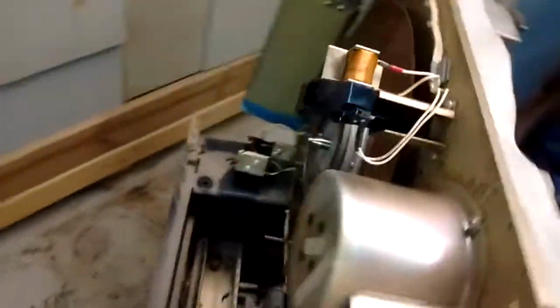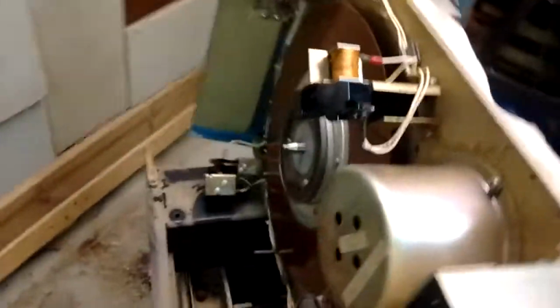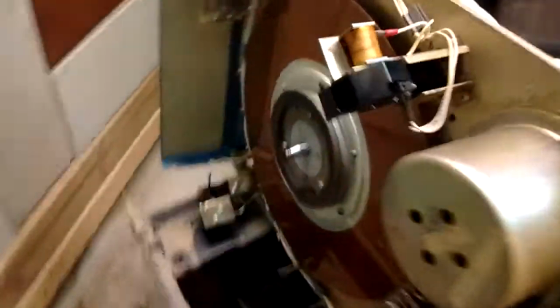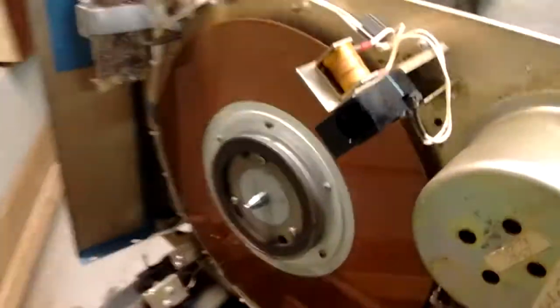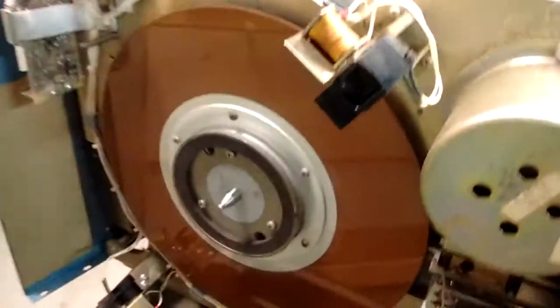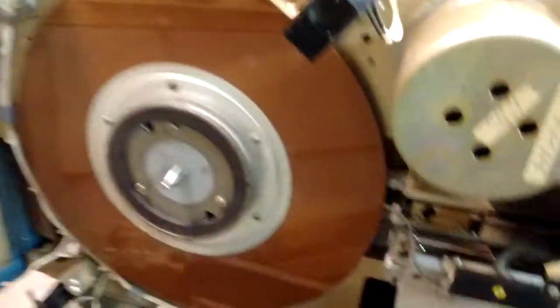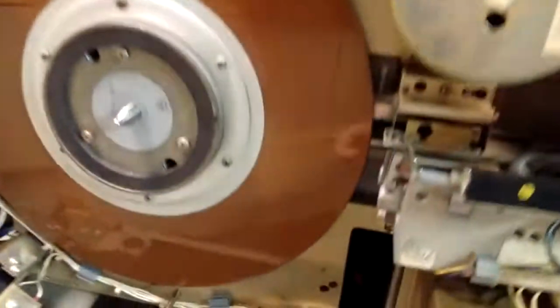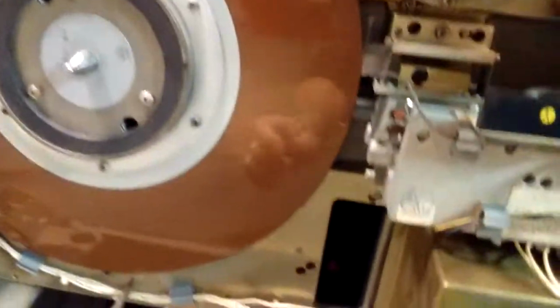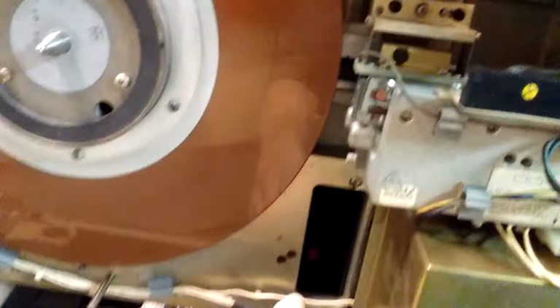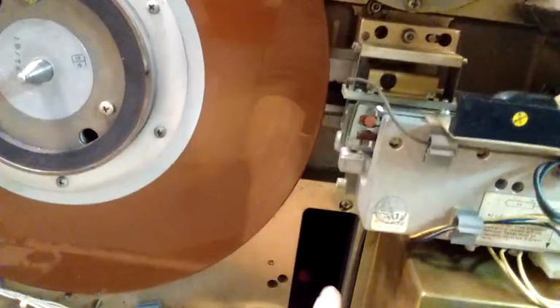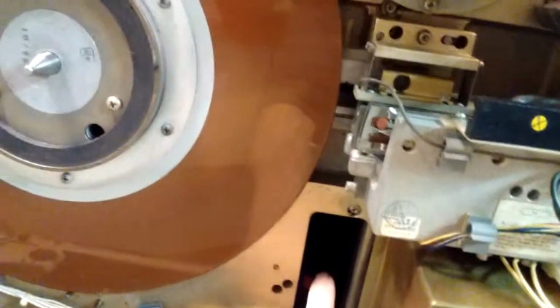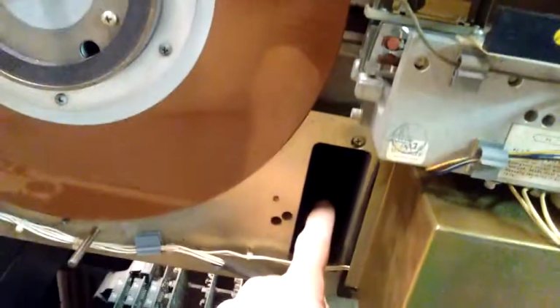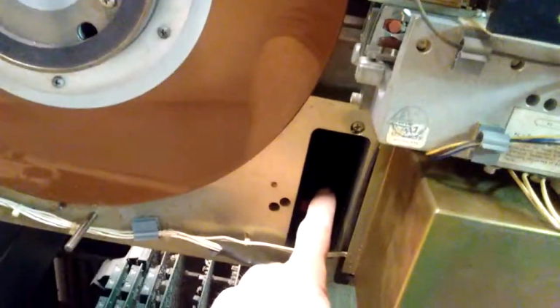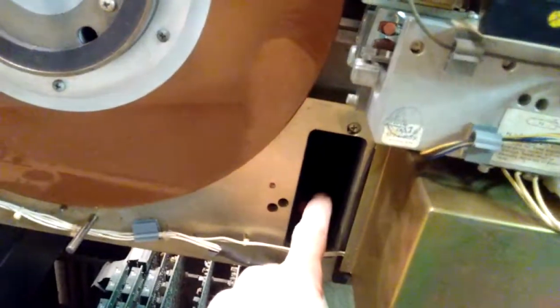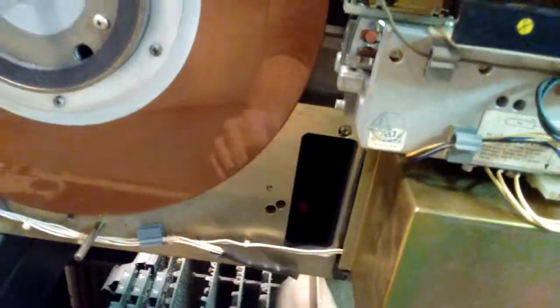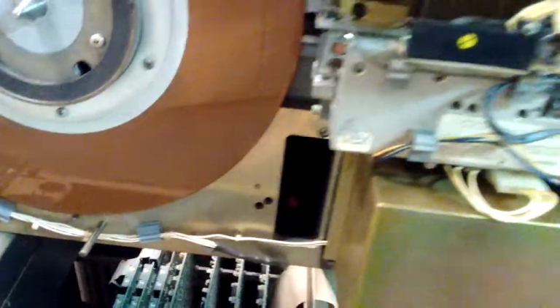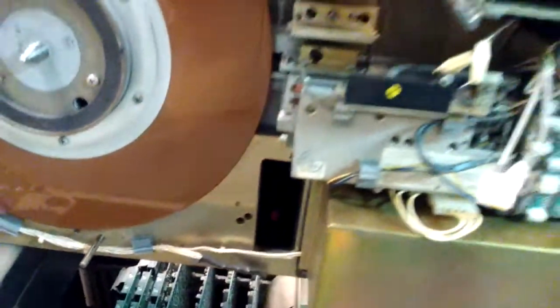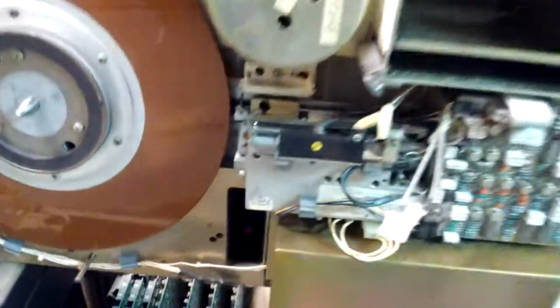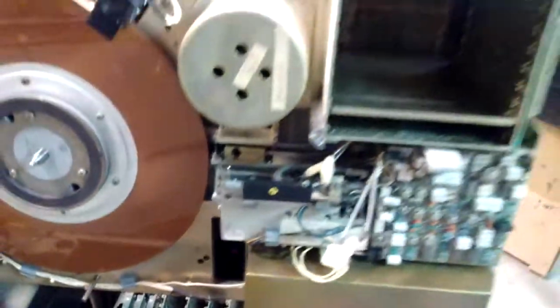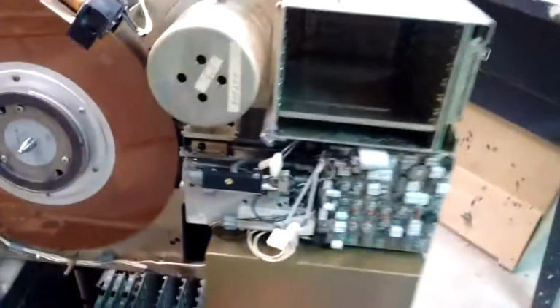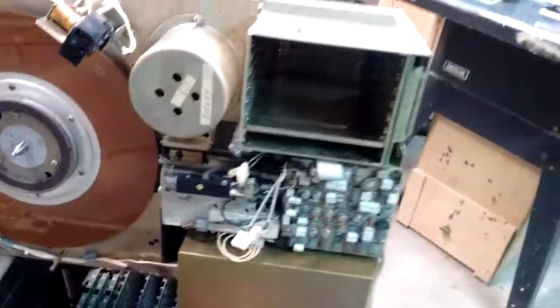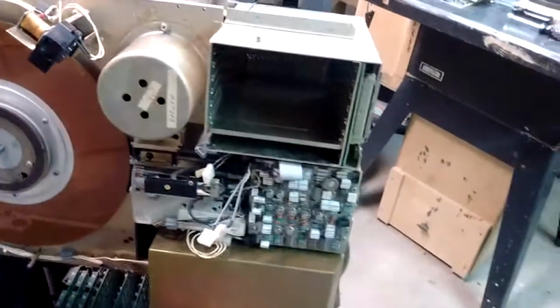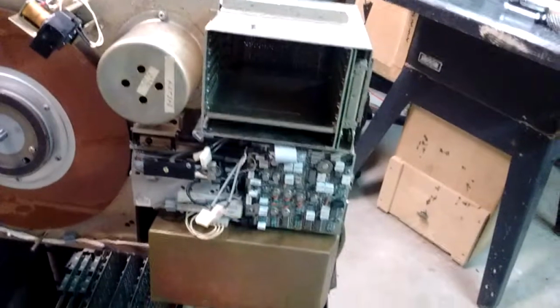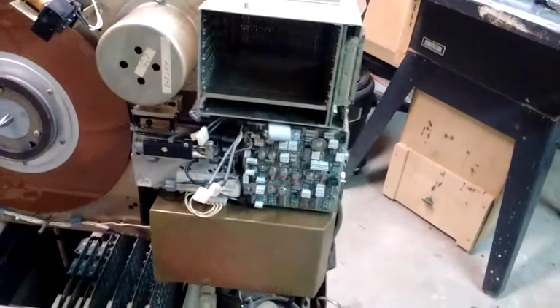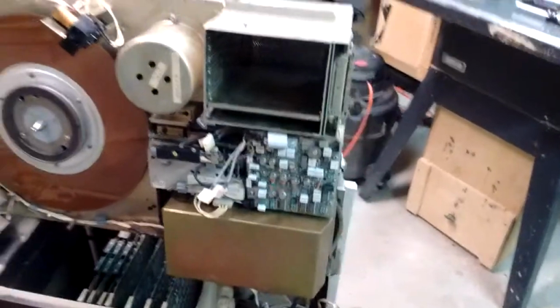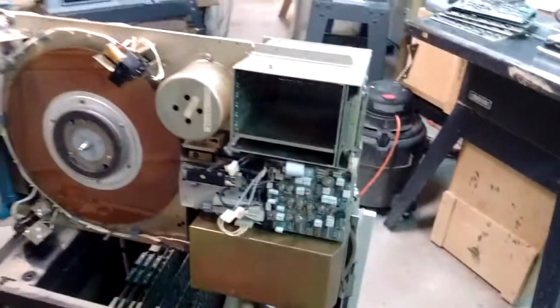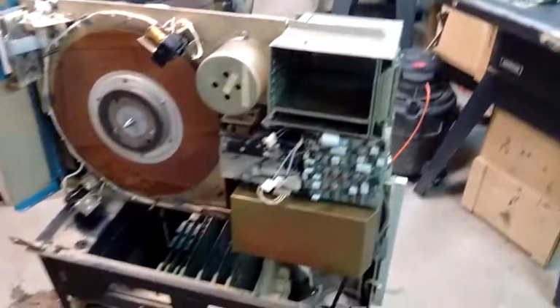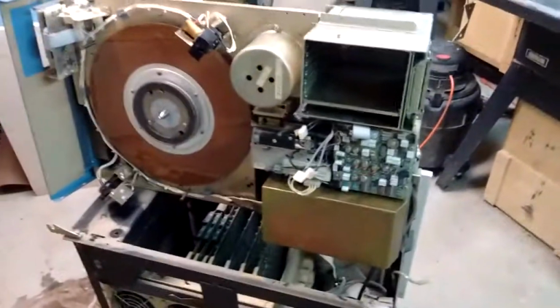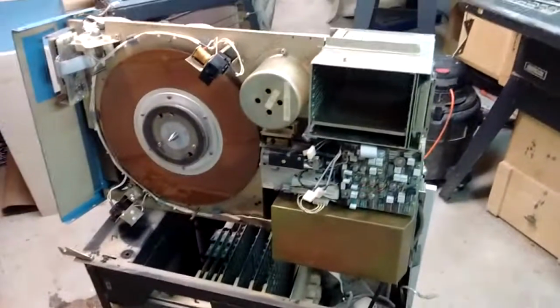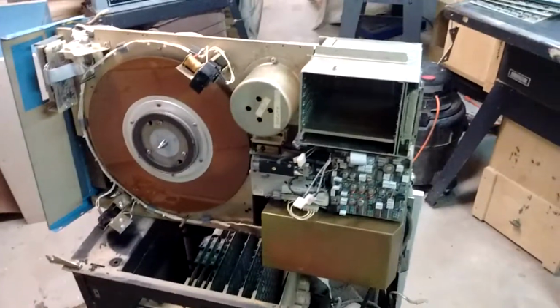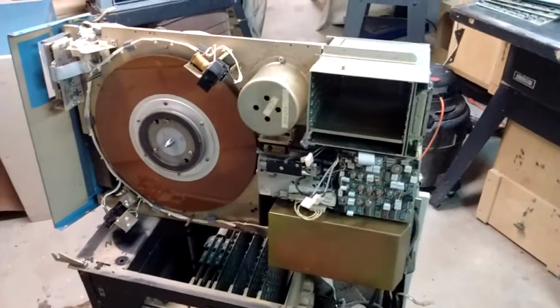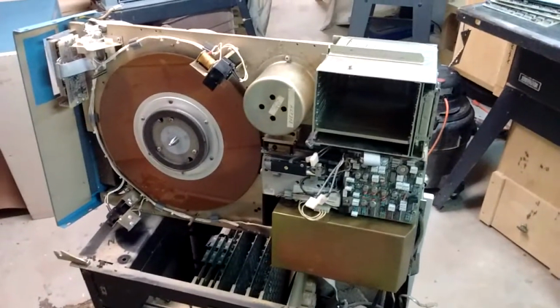But most of it goes to the disc itself, to where the disc lives. It comes up through this hole. Any questions?